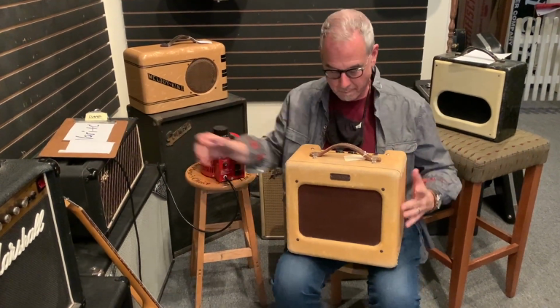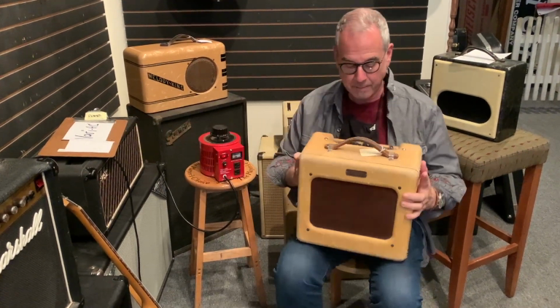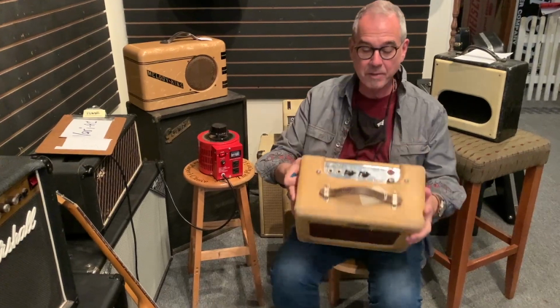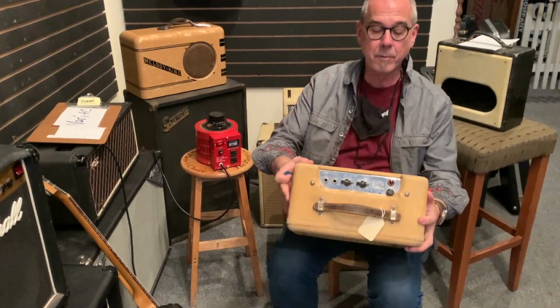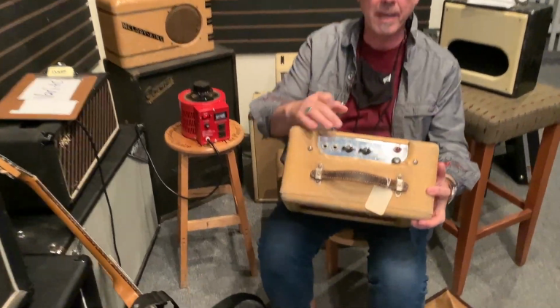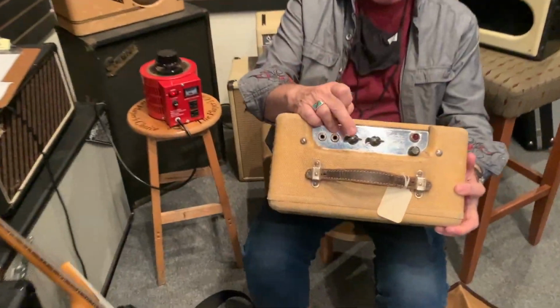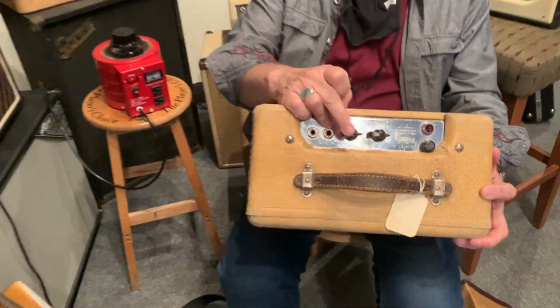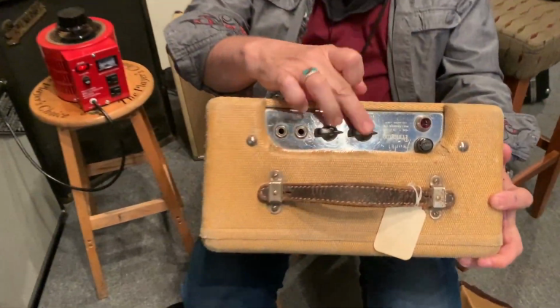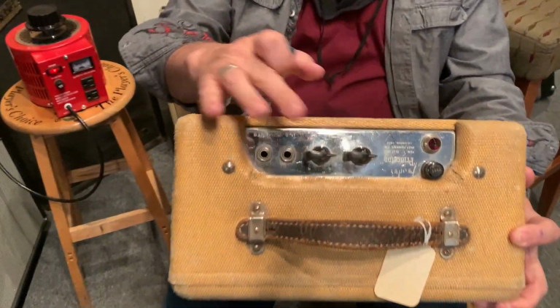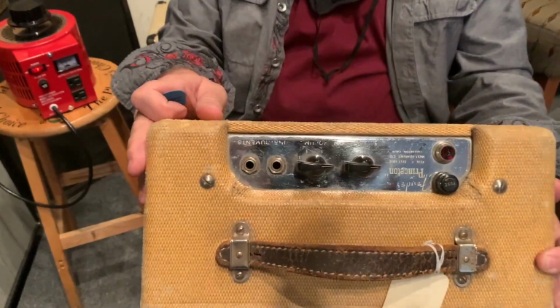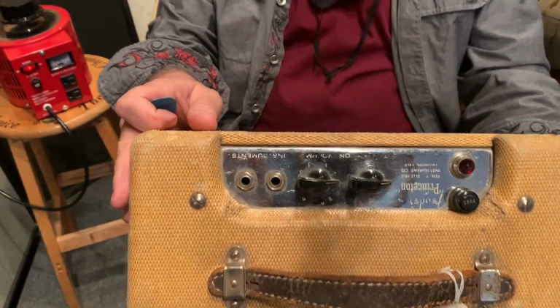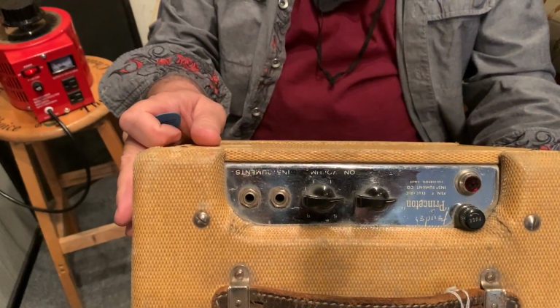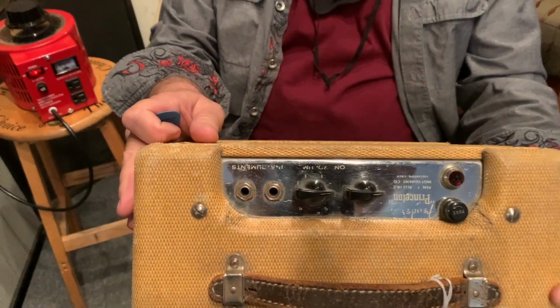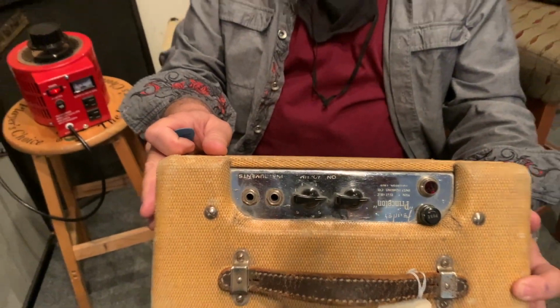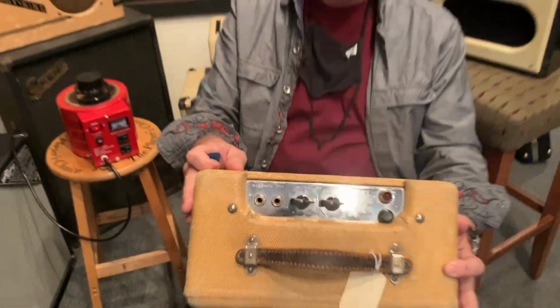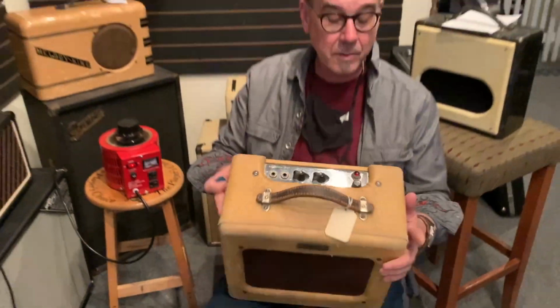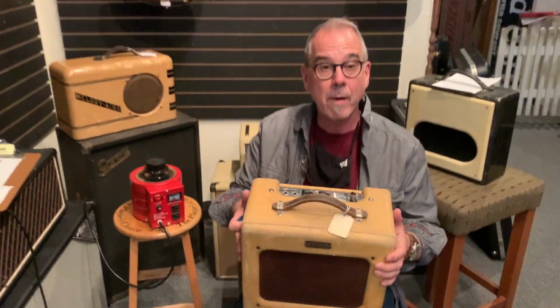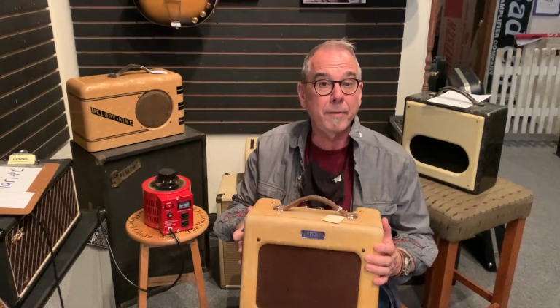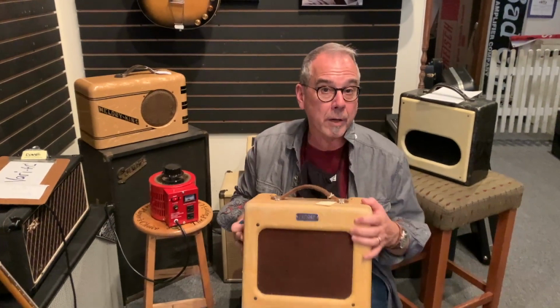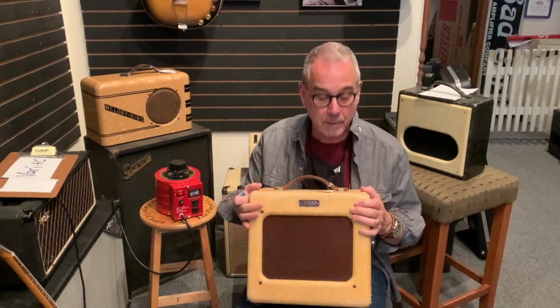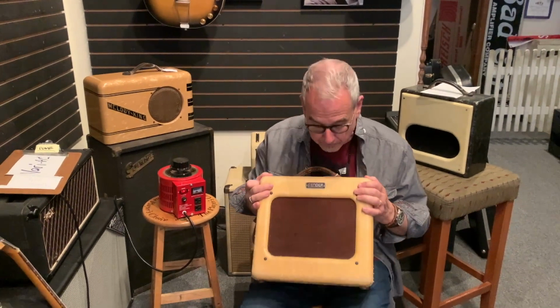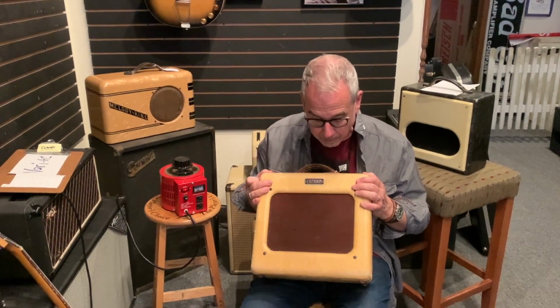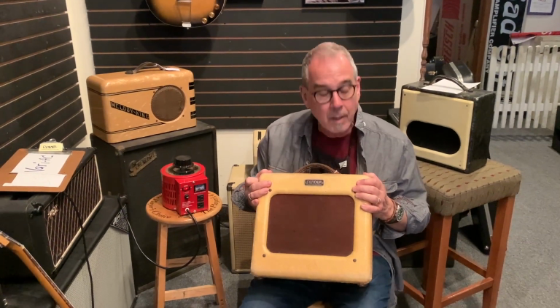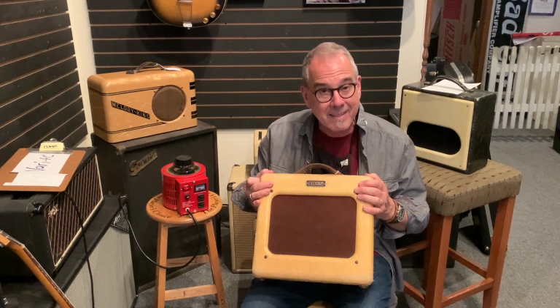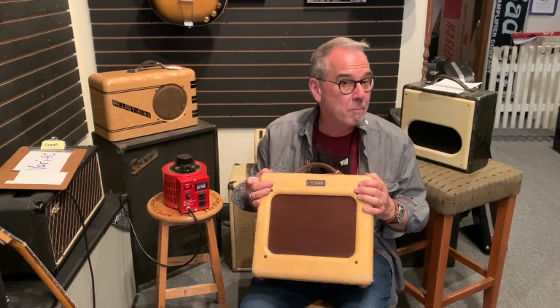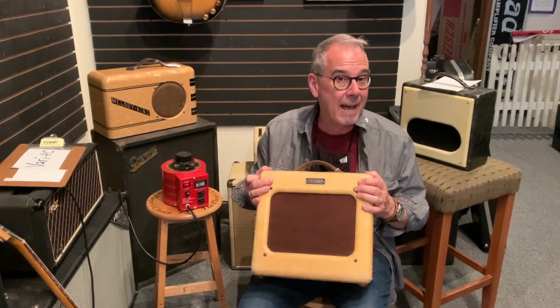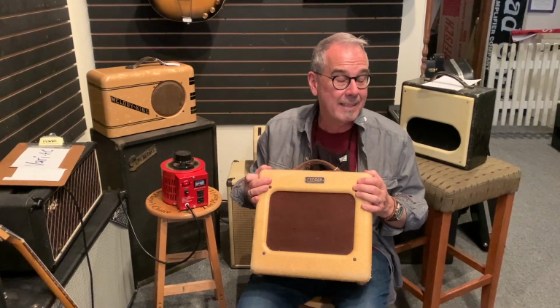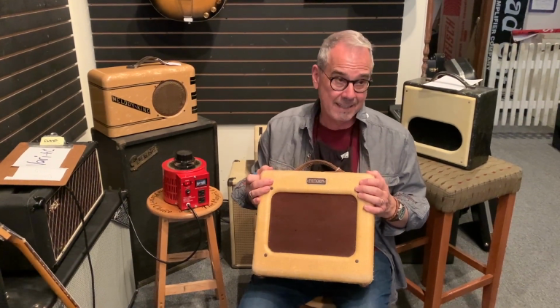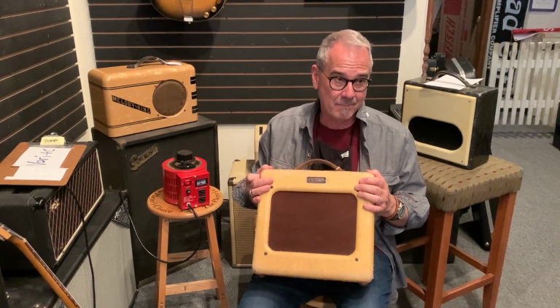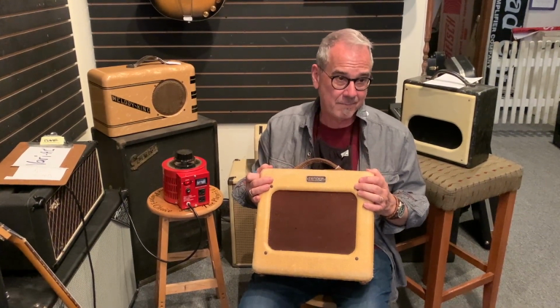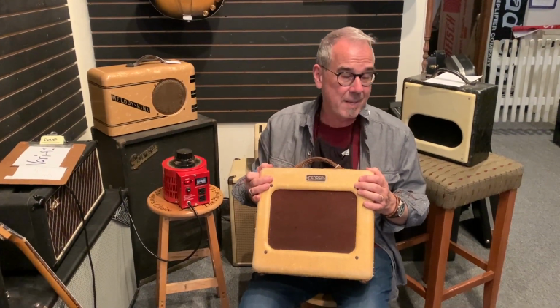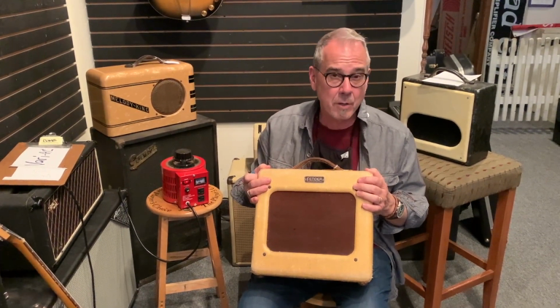The Princeton of course had a volume and a tone. This is a rare amplifier. We're going to put this up for sale, but this hasn't been on in seven years.